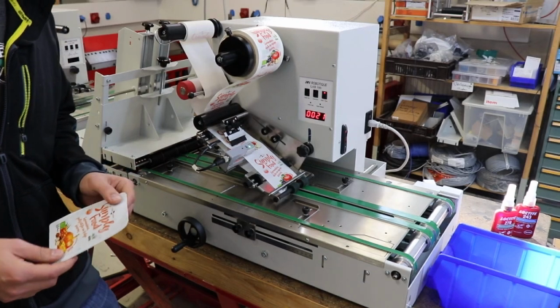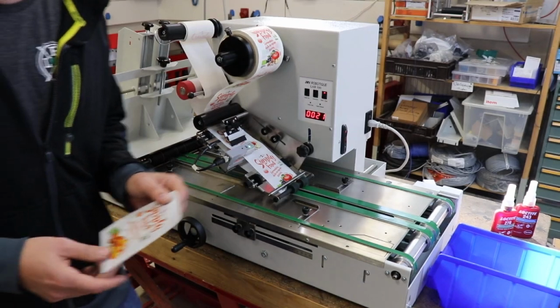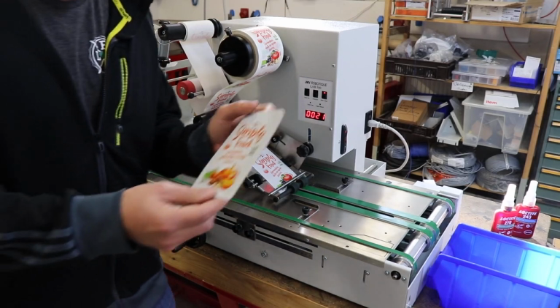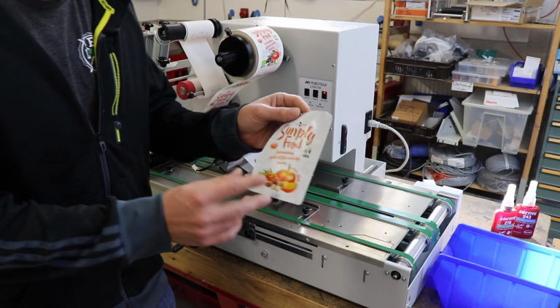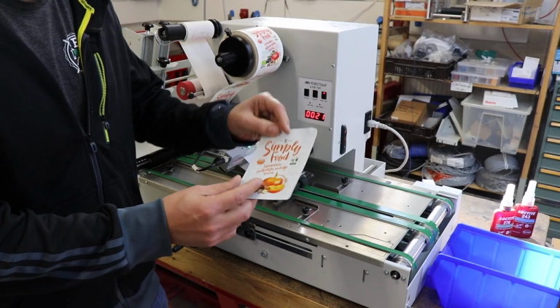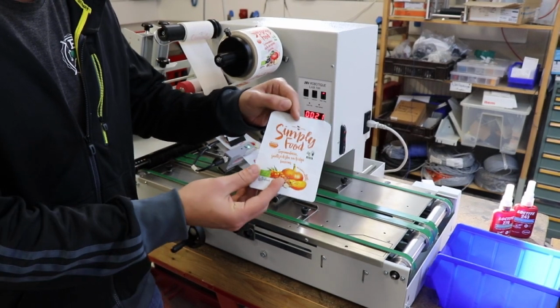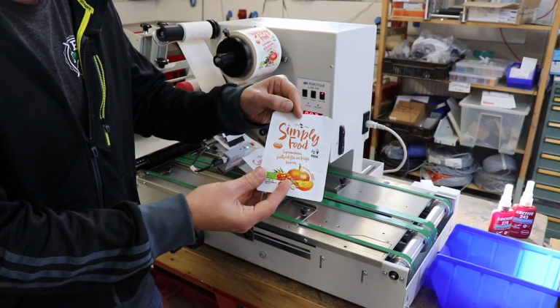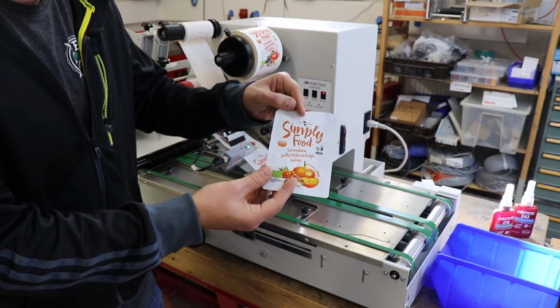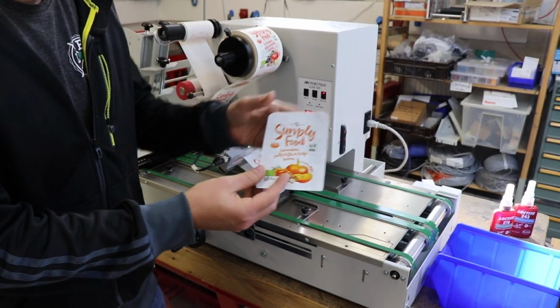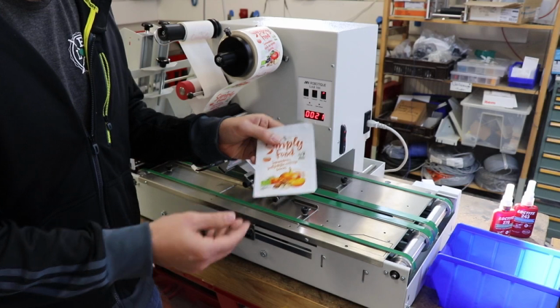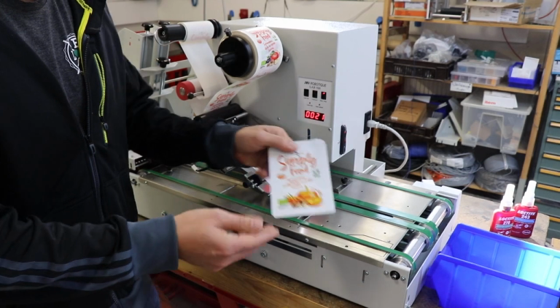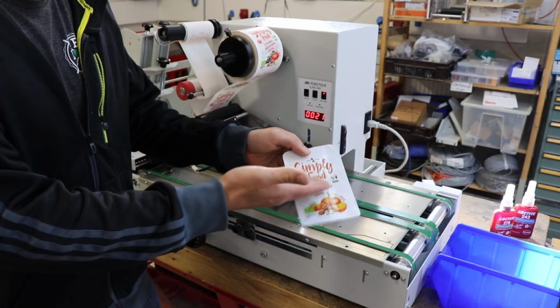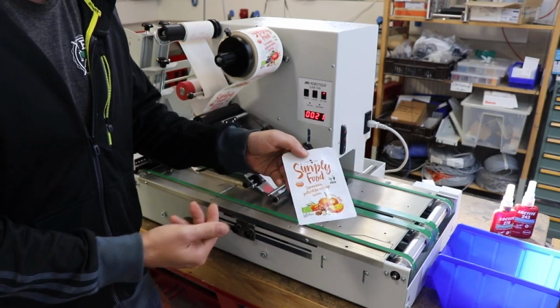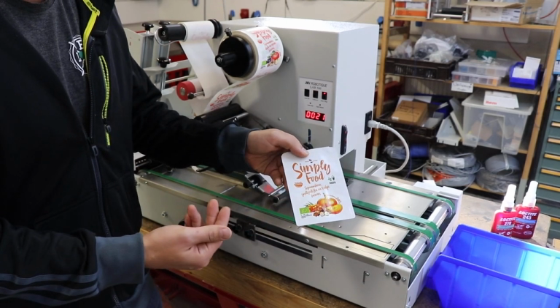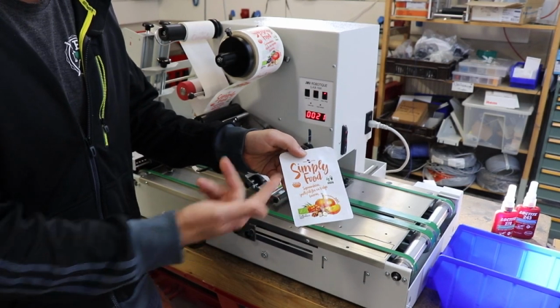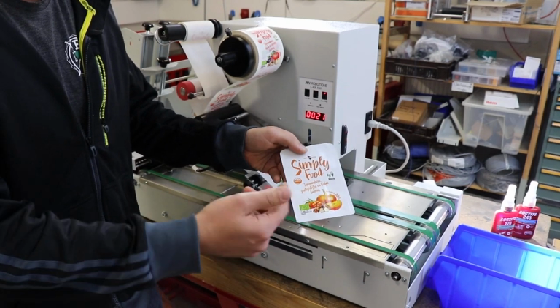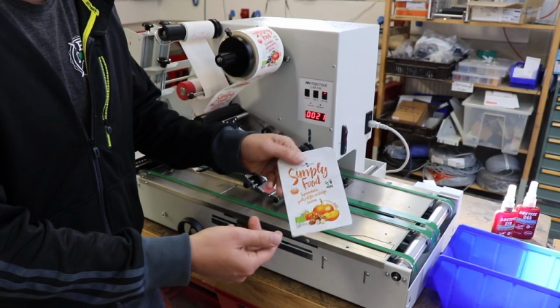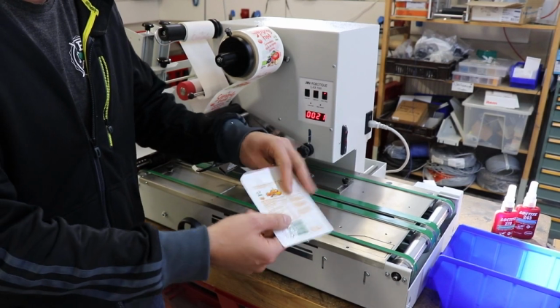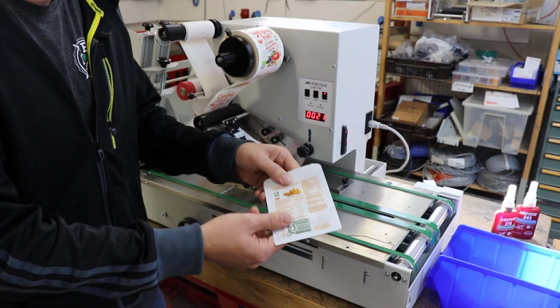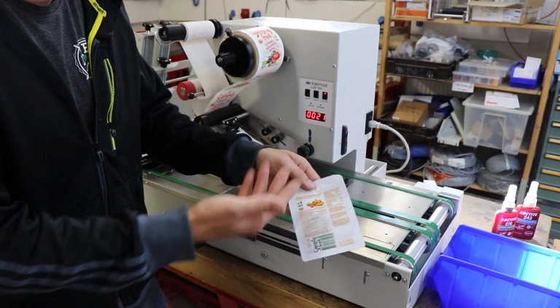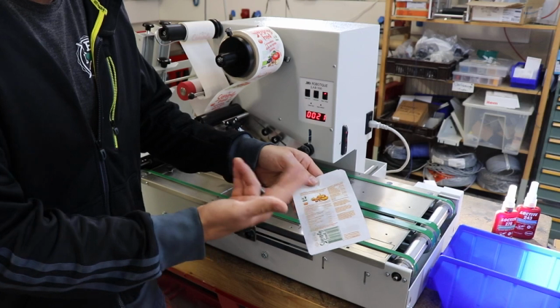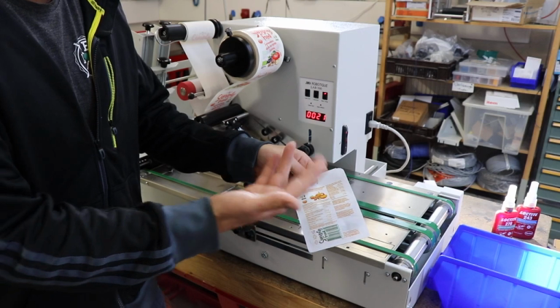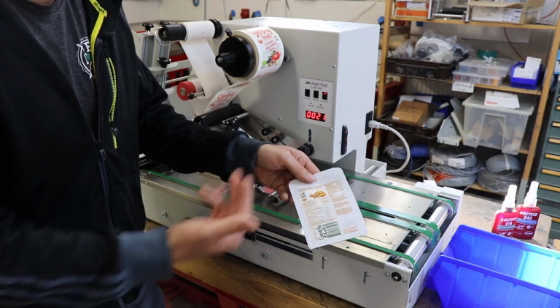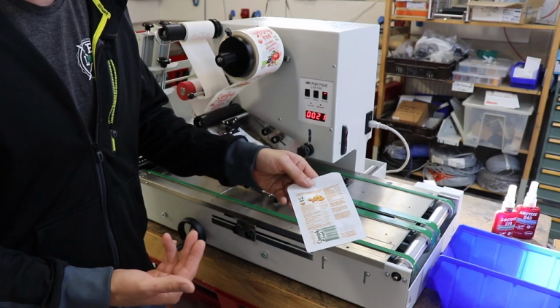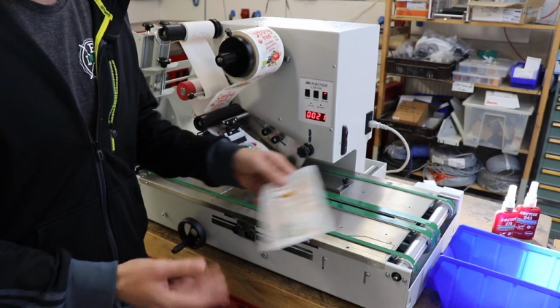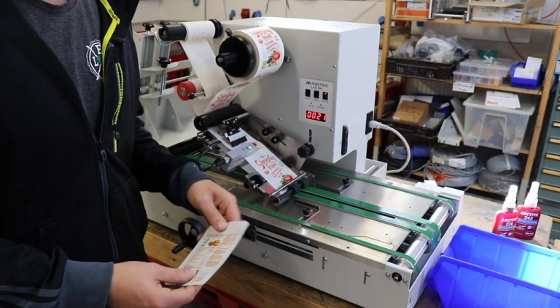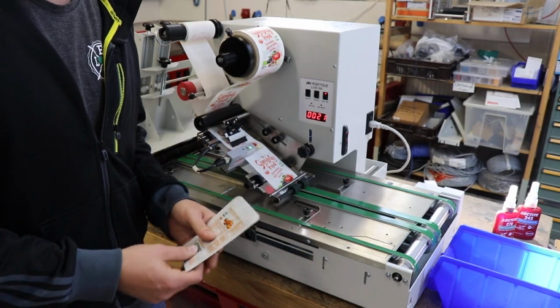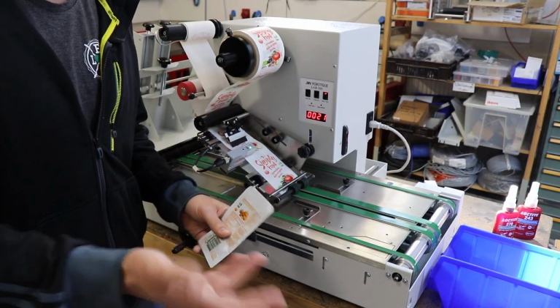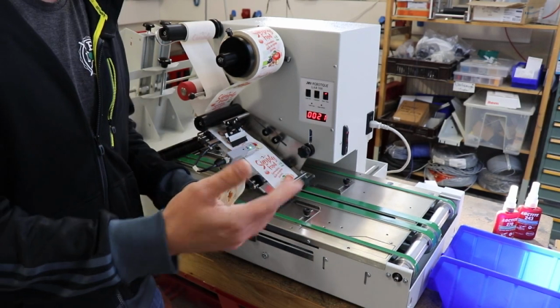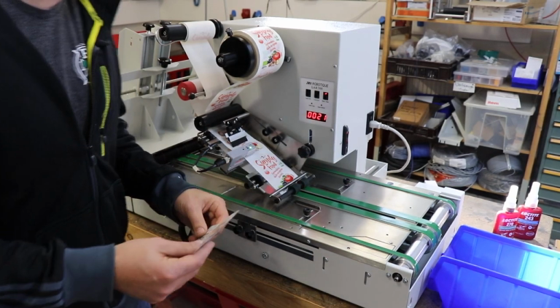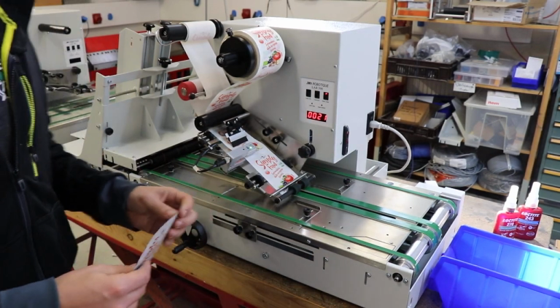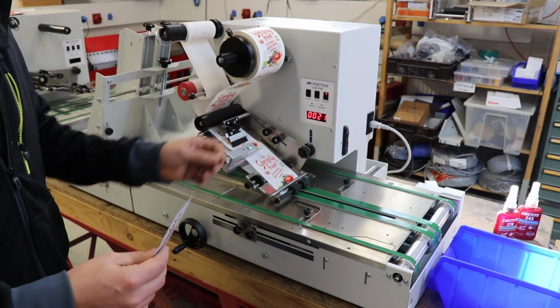Good morning. Today we make a test video for Simply Food. We just put a label on the front side. If you want a label on the back side, just refill the machine. And let's label it on the back side. But for now, it's nice to show what we can do for you.